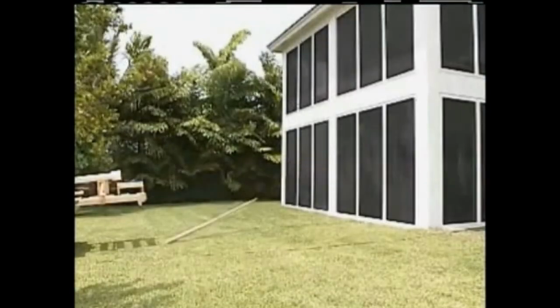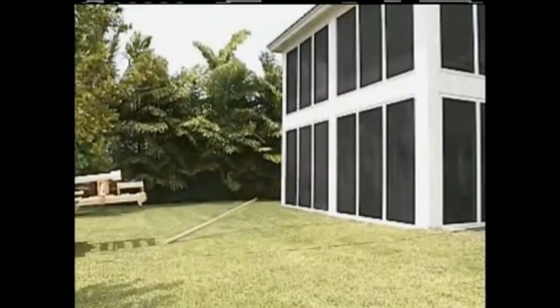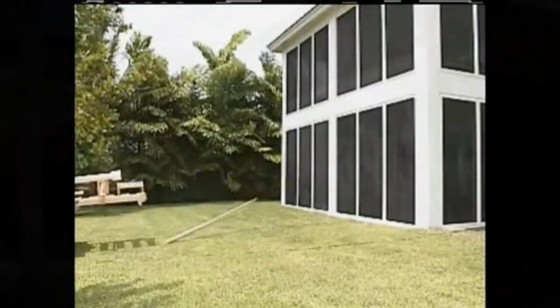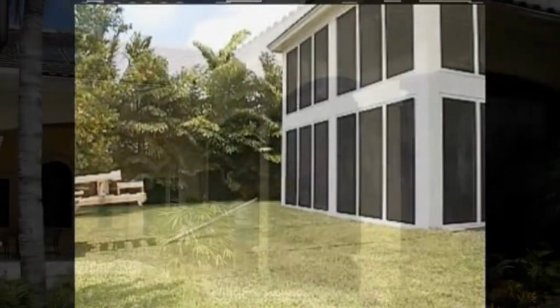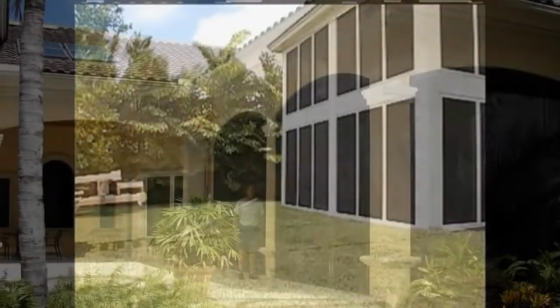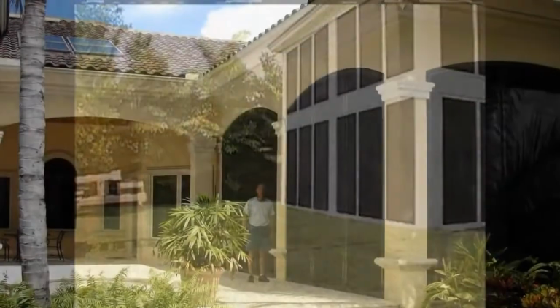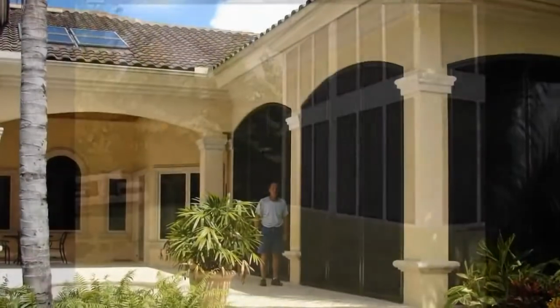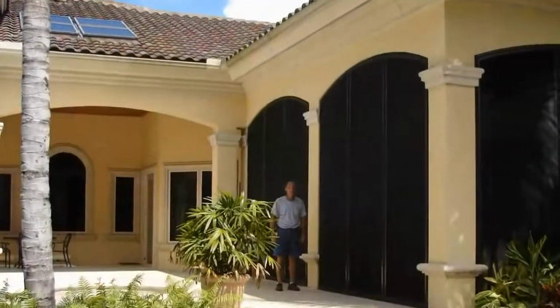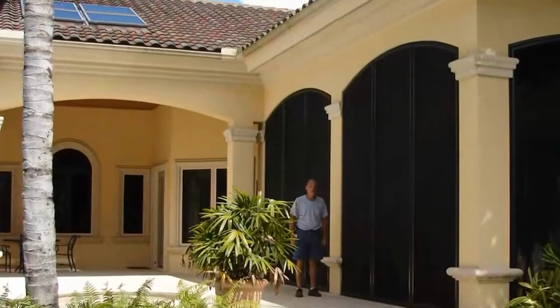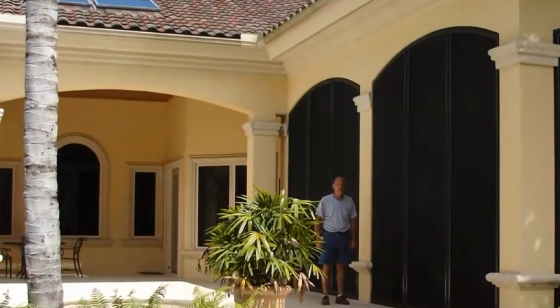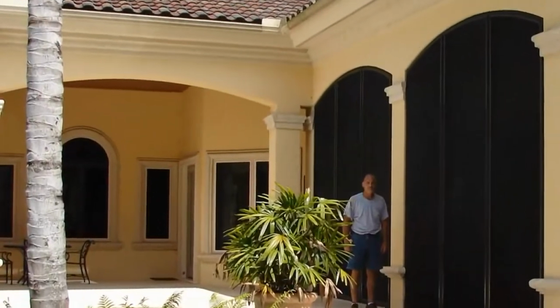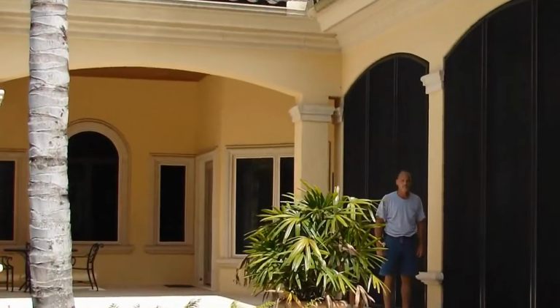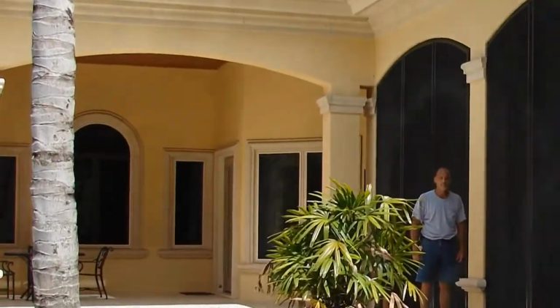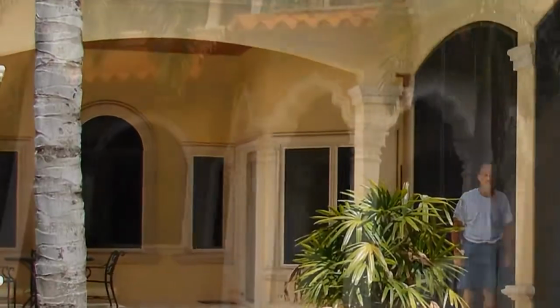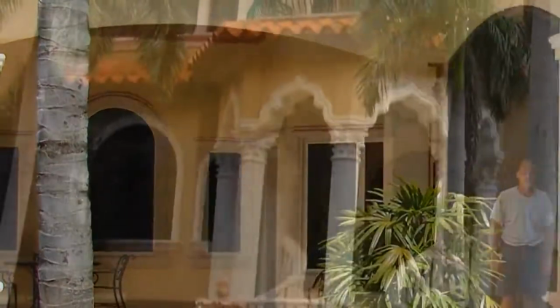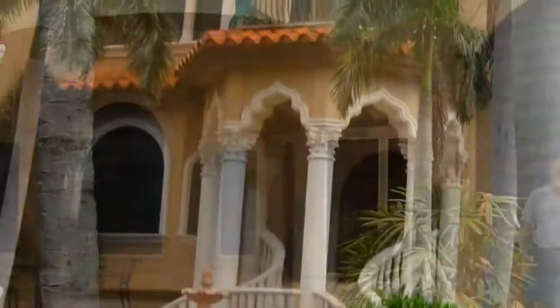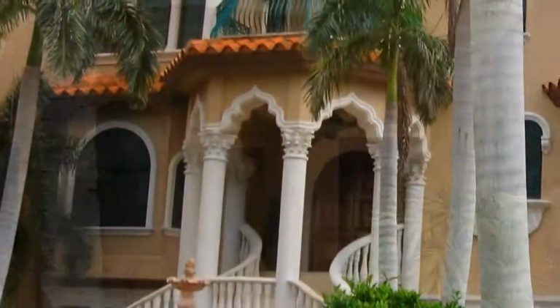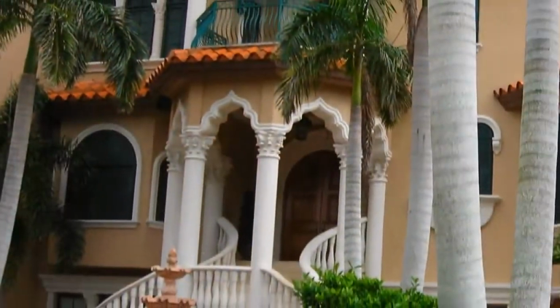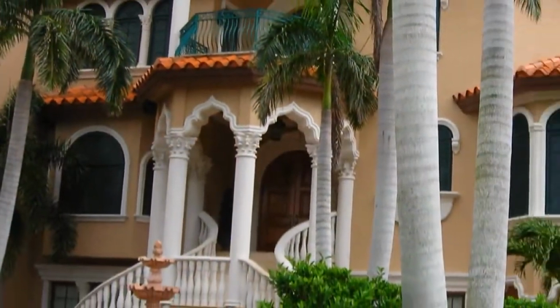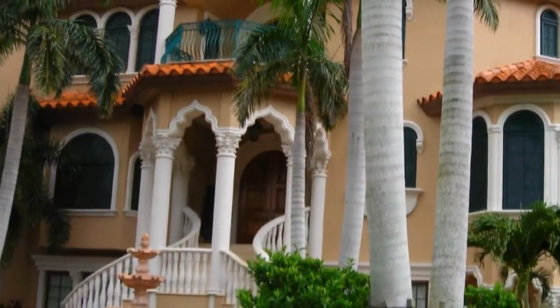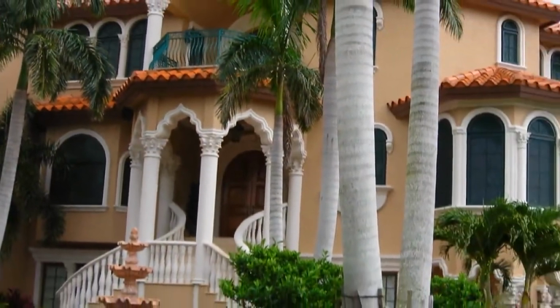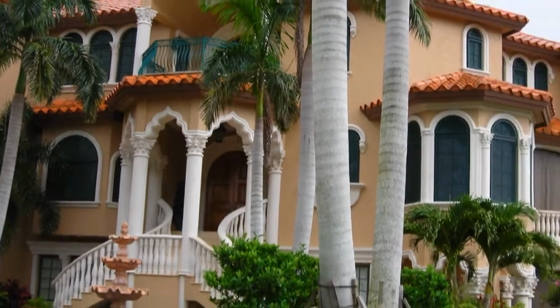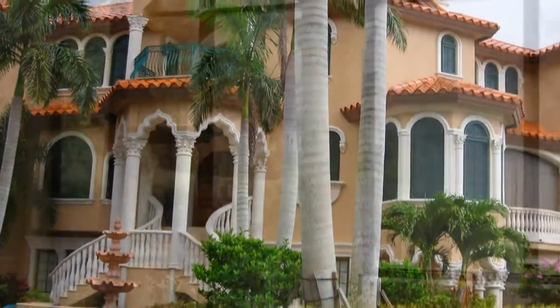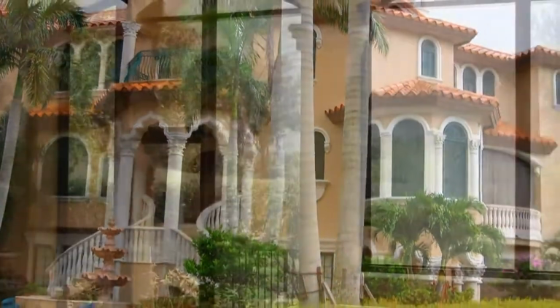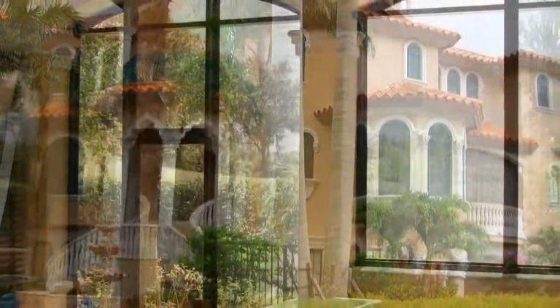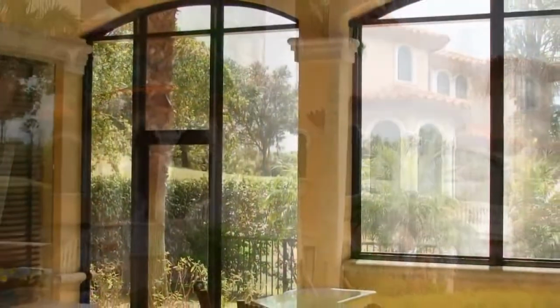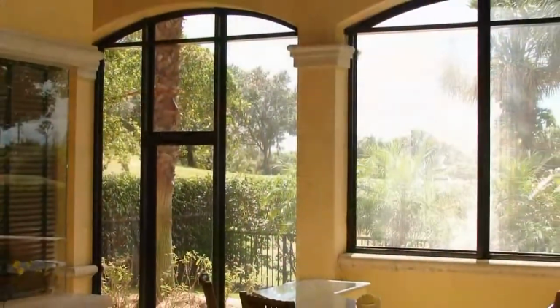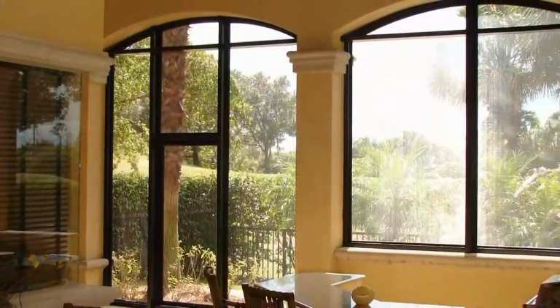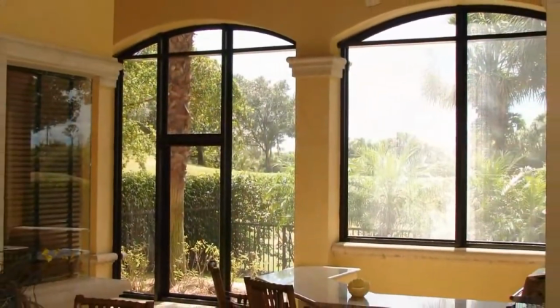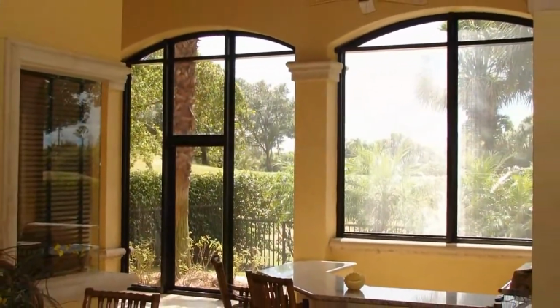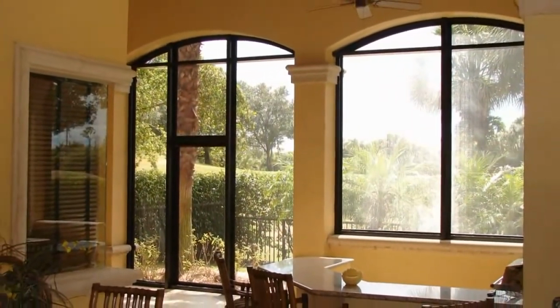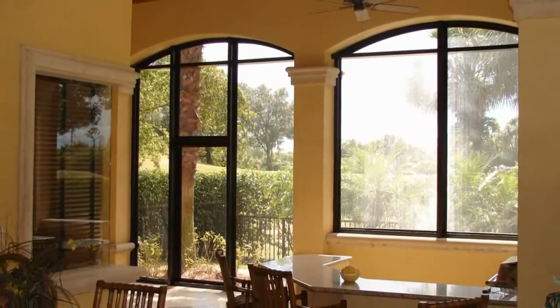Now installing the first hurricane screen to pass and exceed Dane County specs, providing maximum storm and security protection. You'll never have to deal with bulky shutters again. It's also reduced up to 95% of the heat coming into your house while providing 24-7 burglar protection.